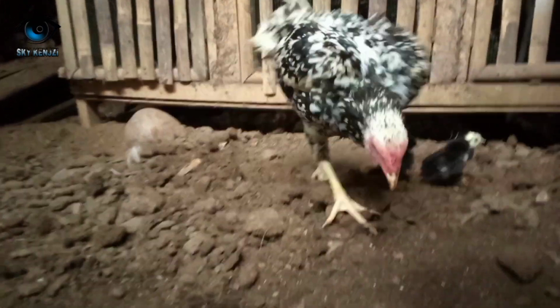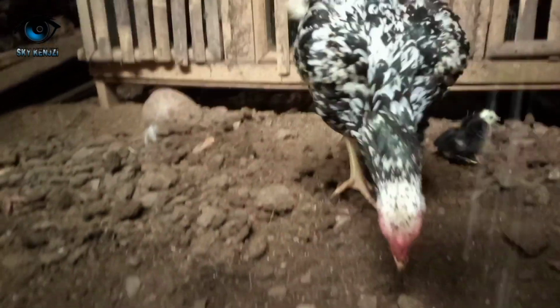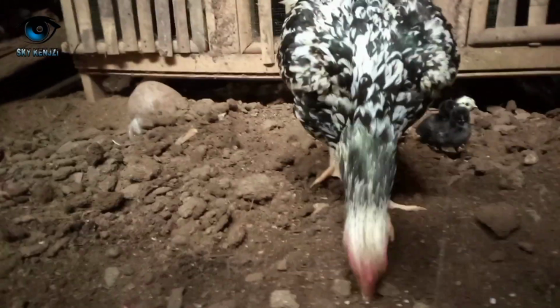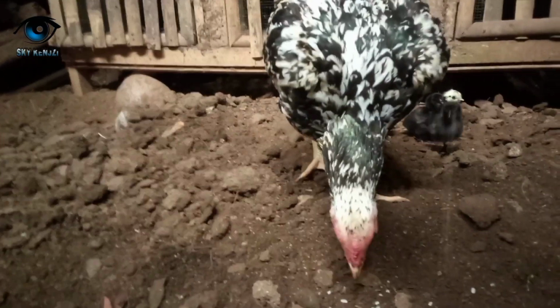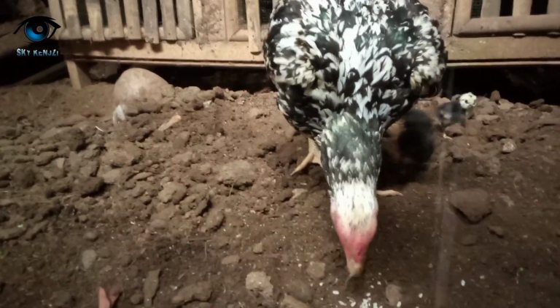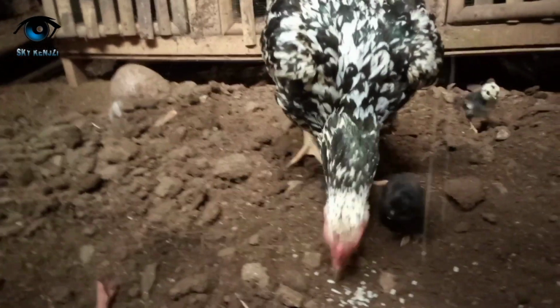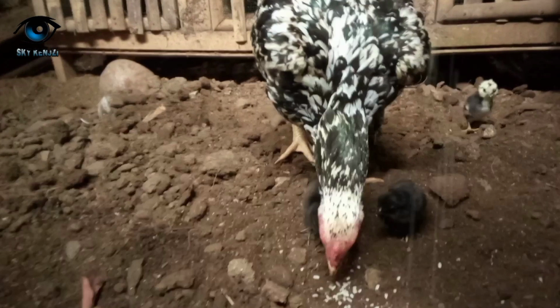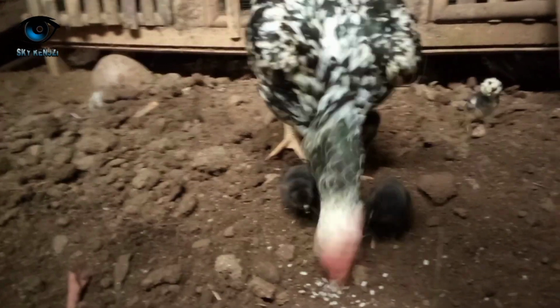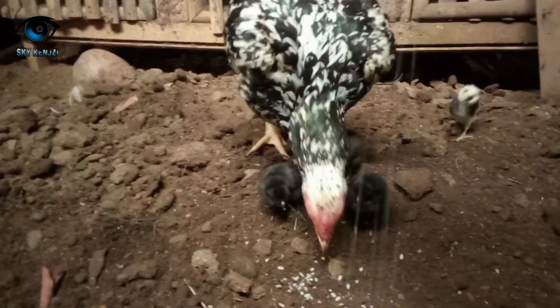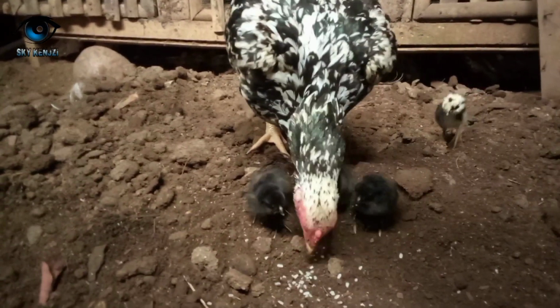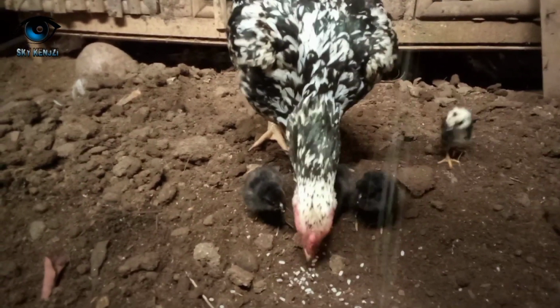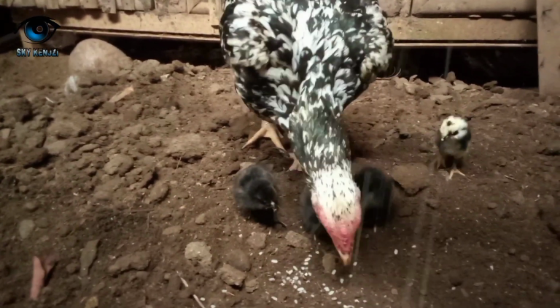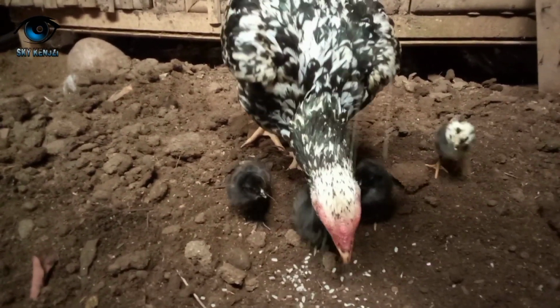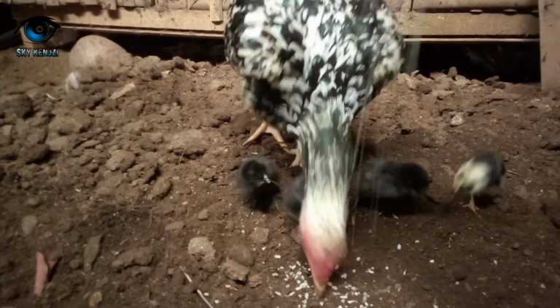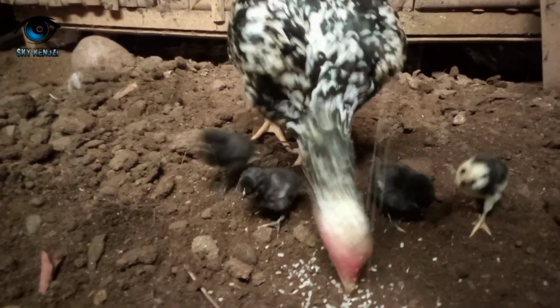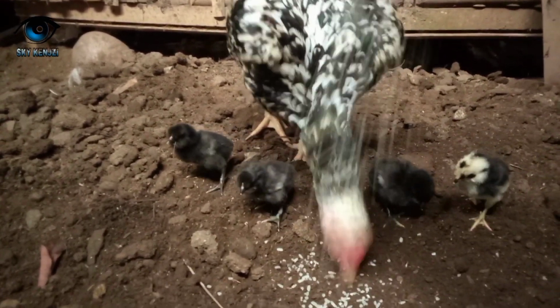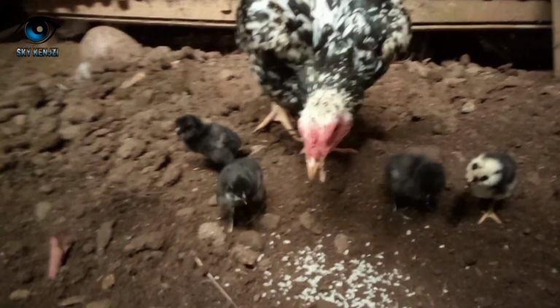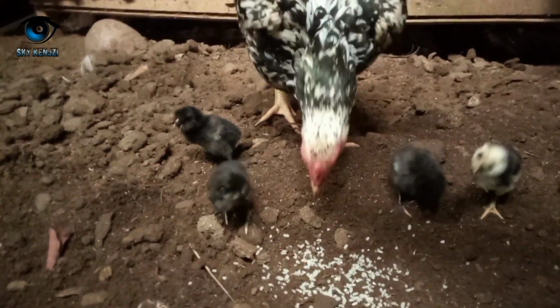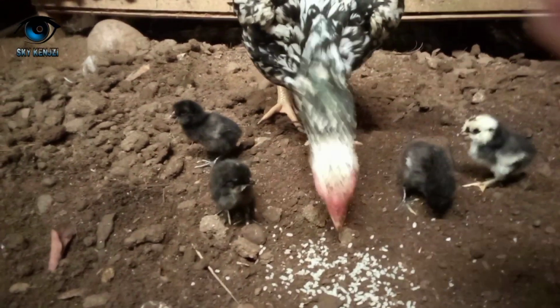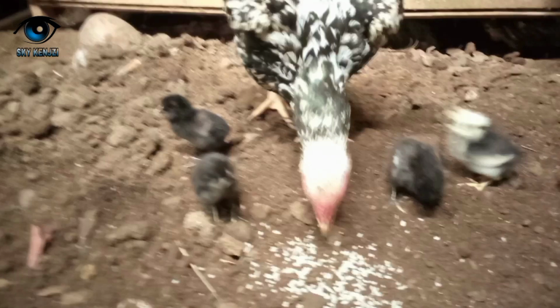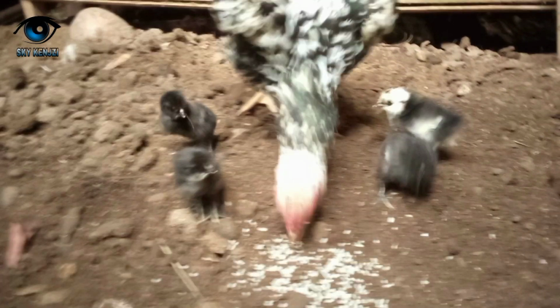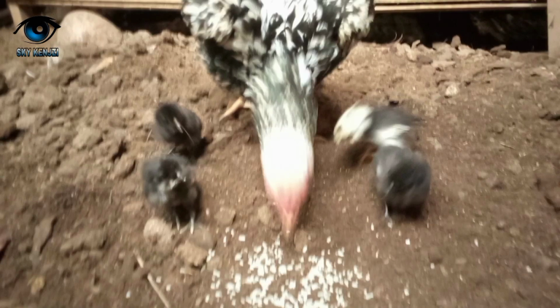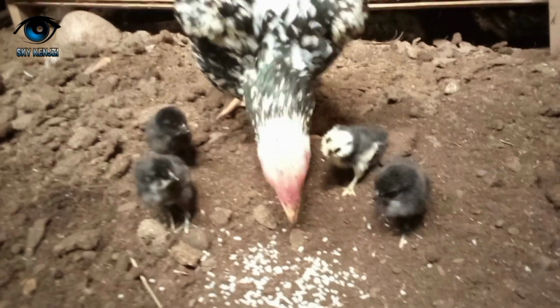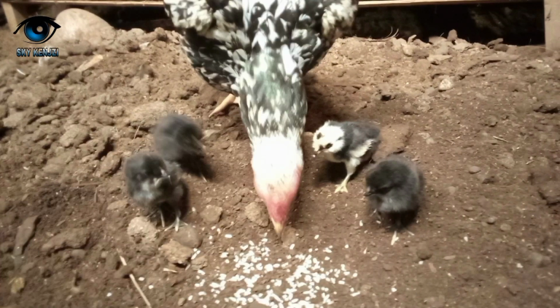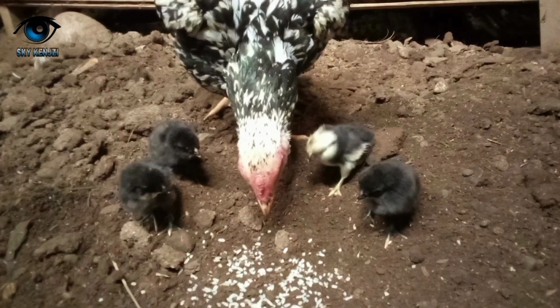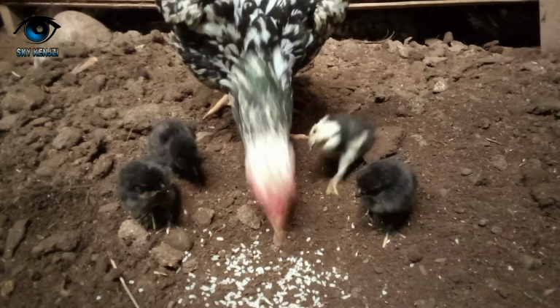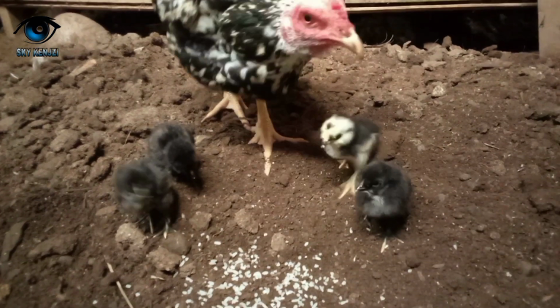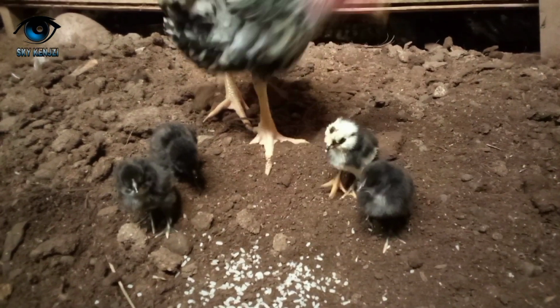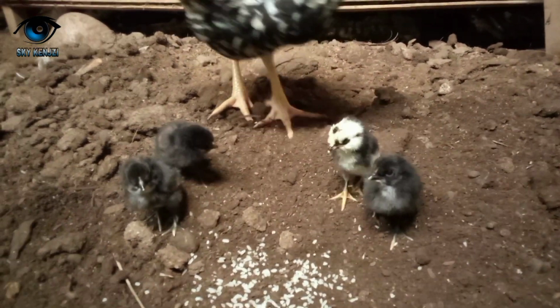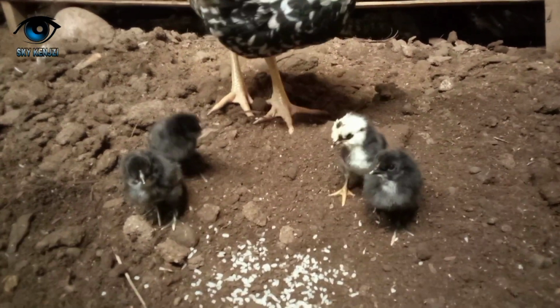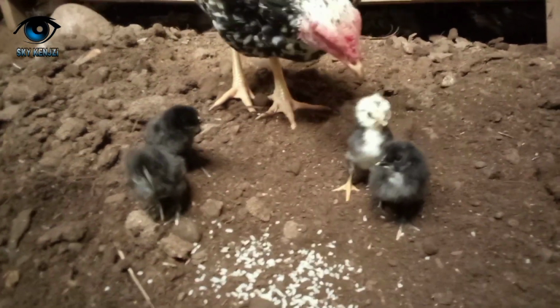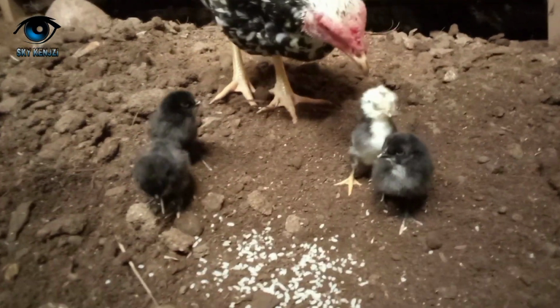Hello guys, cuaca akhir-akhir ini sering mendung, jadi agak suram ya. Dari 8 telur, cuma 4 yang menetas guys, yang lain mati di dalam cangkangnya.